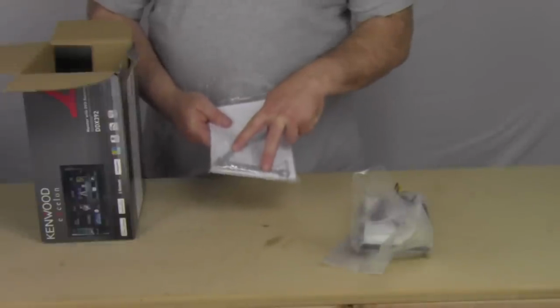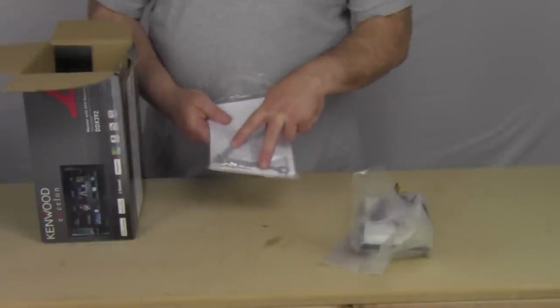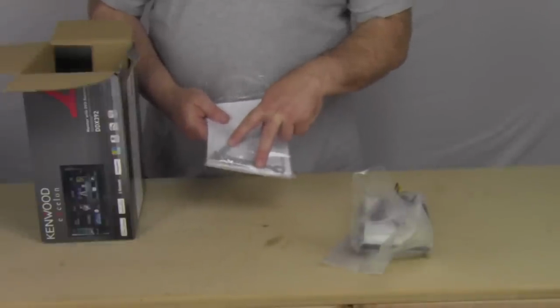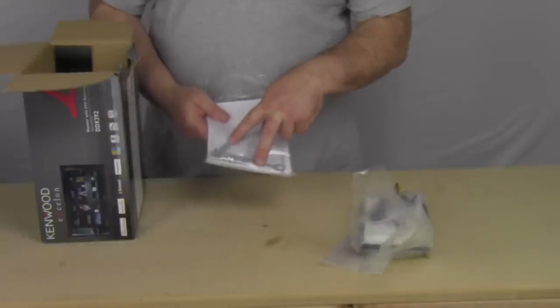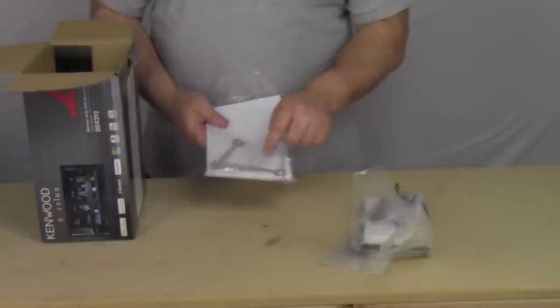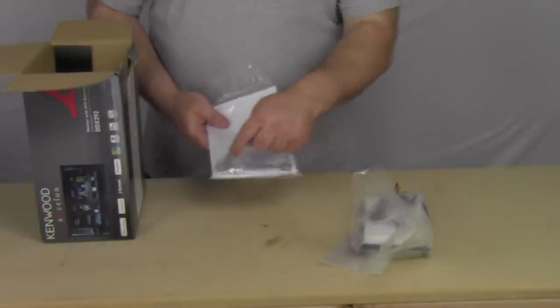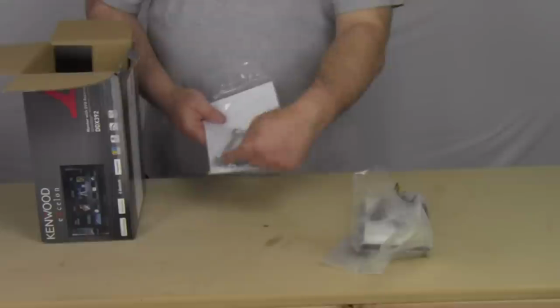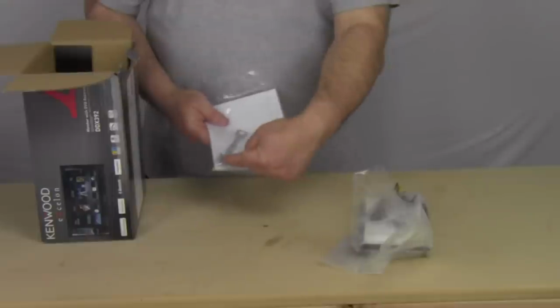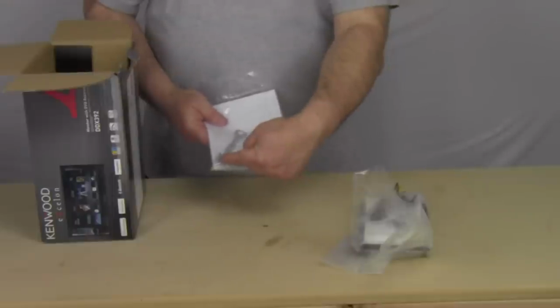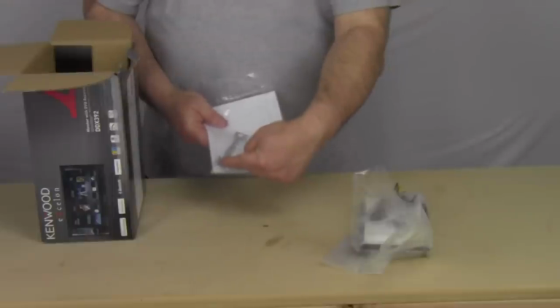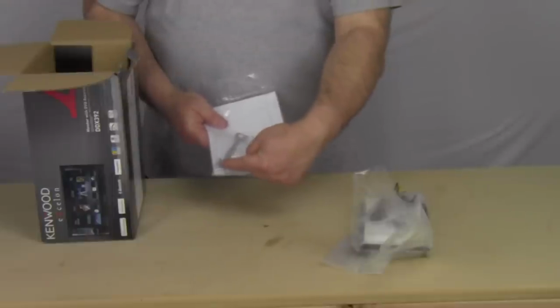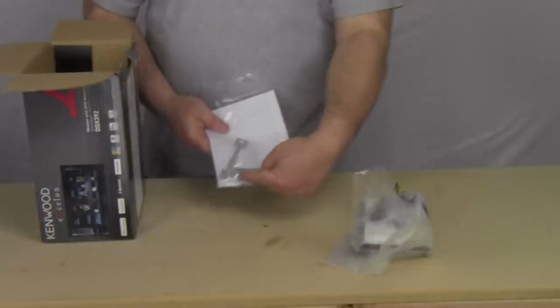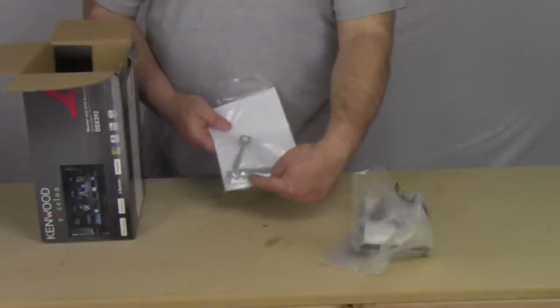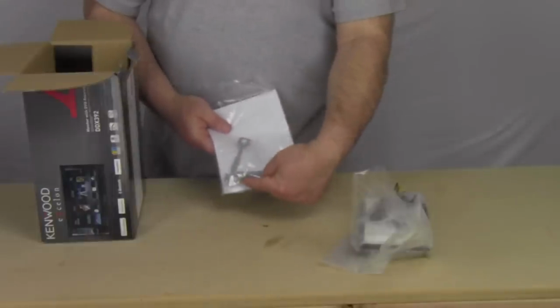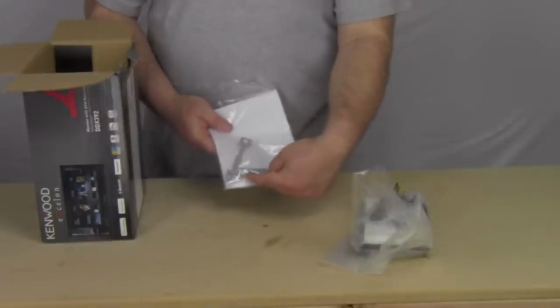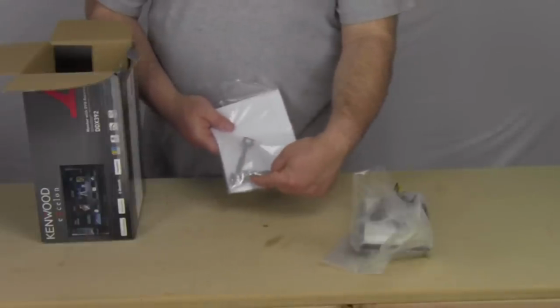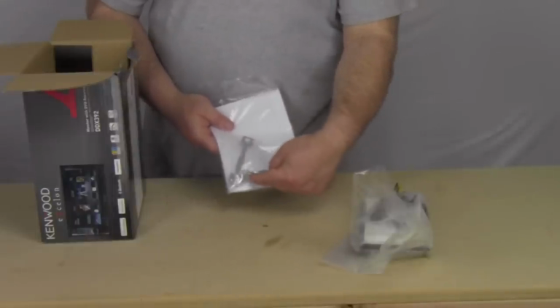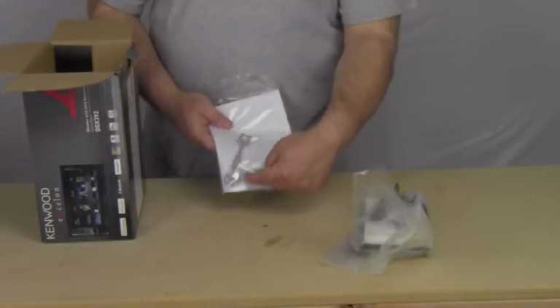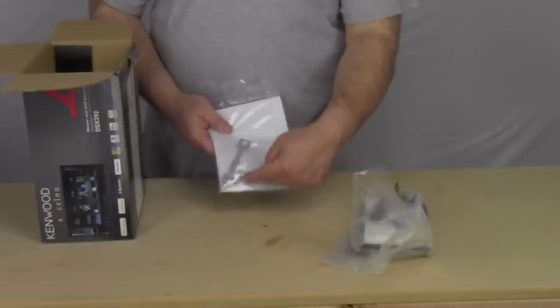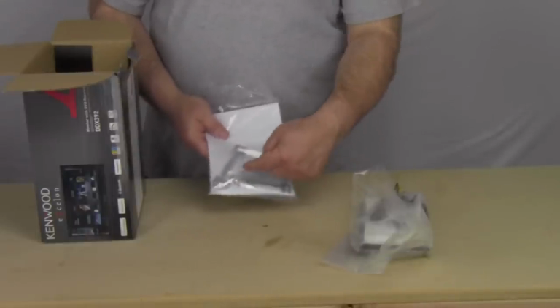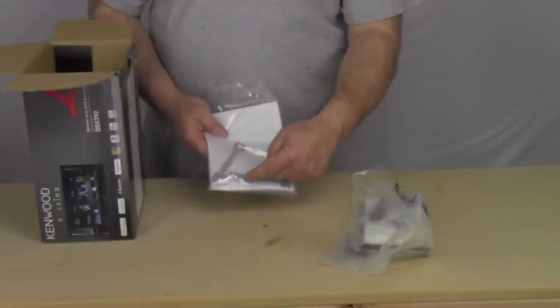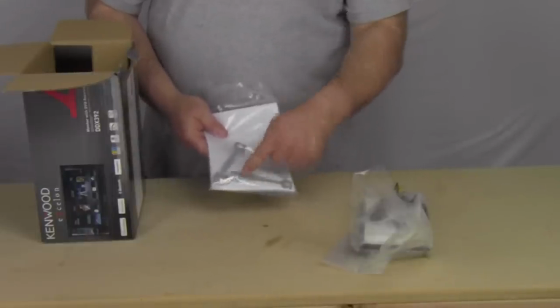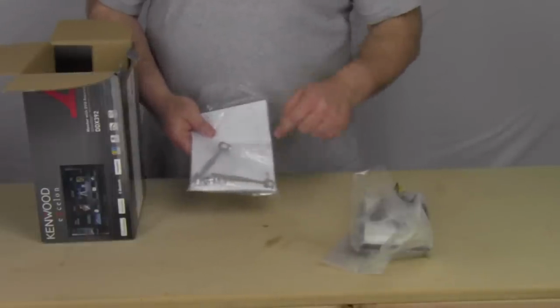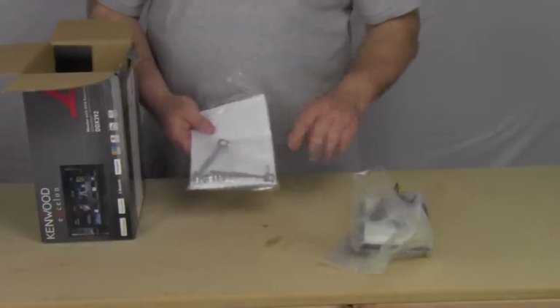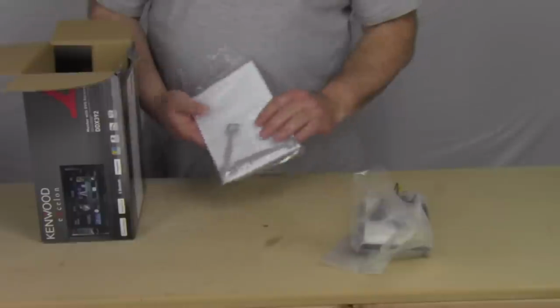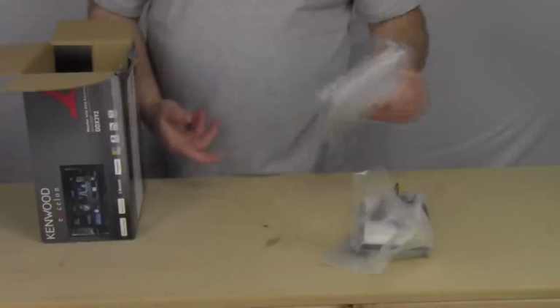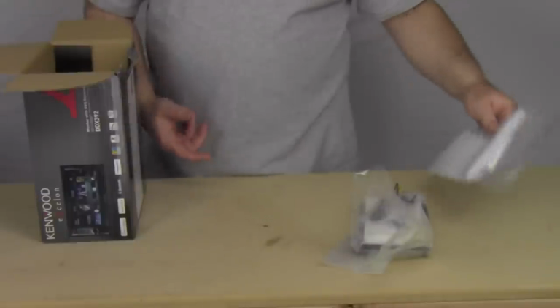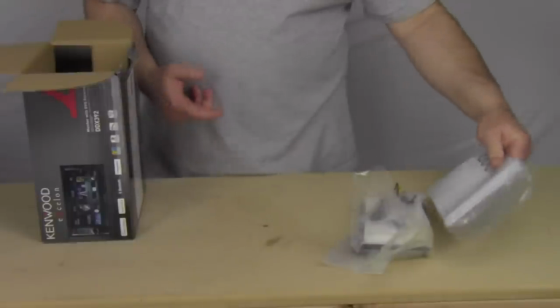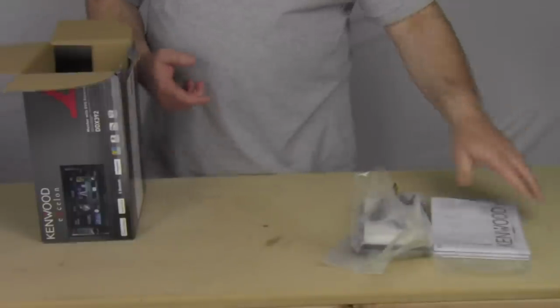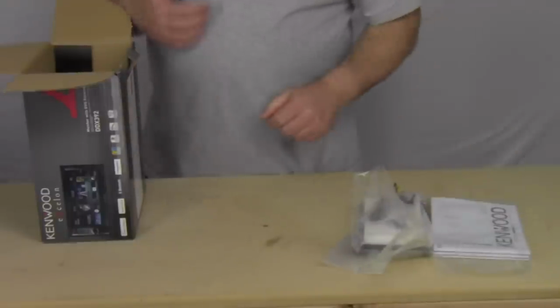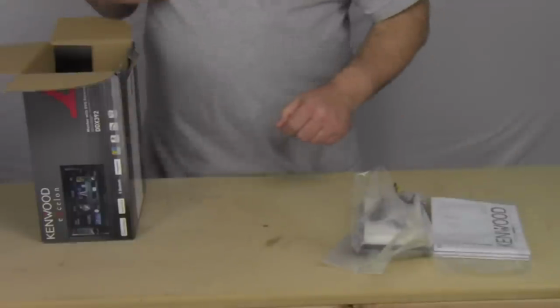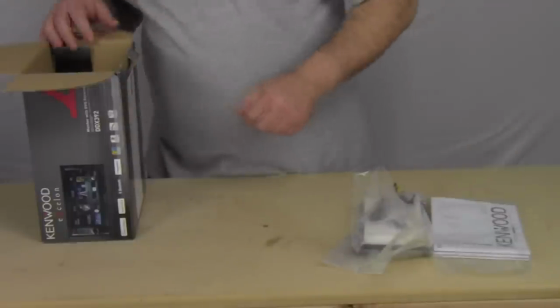On the other side of the package, we've got your CD keys and all the installation screws that you need to screw it to an install kit or something.